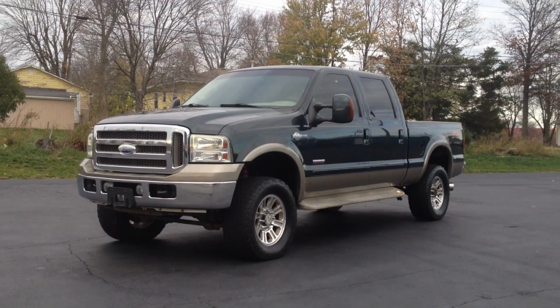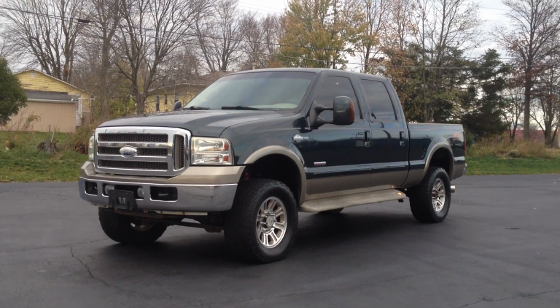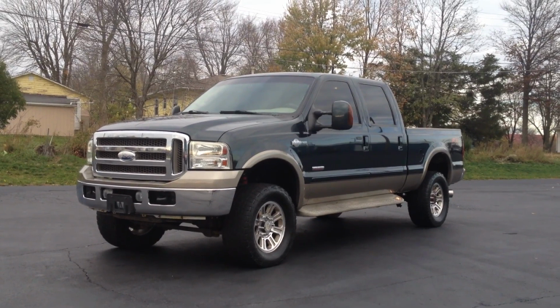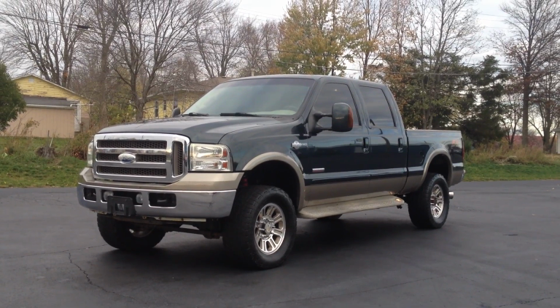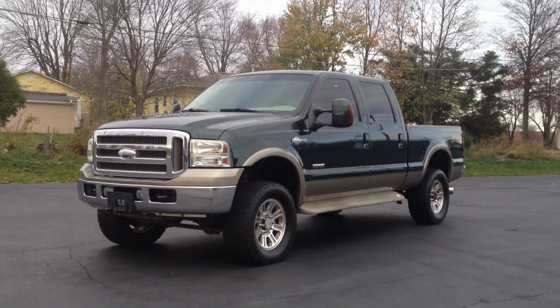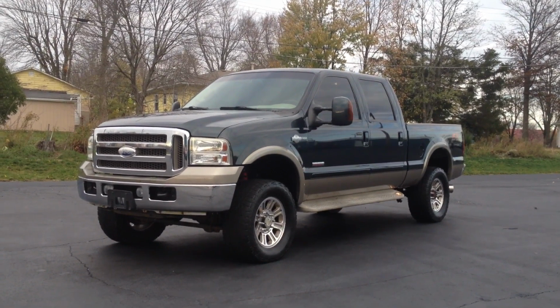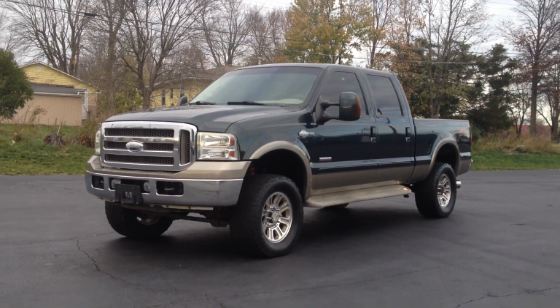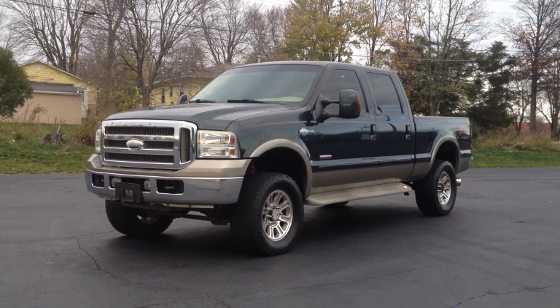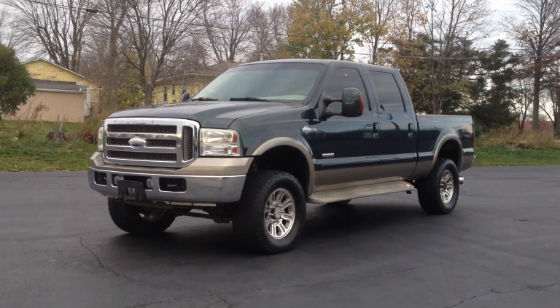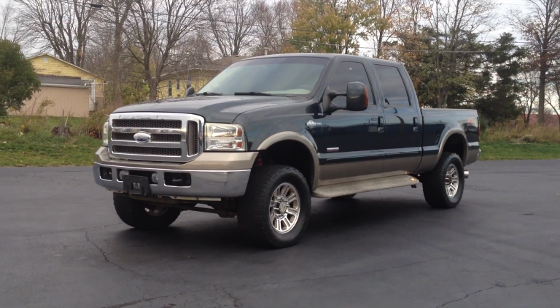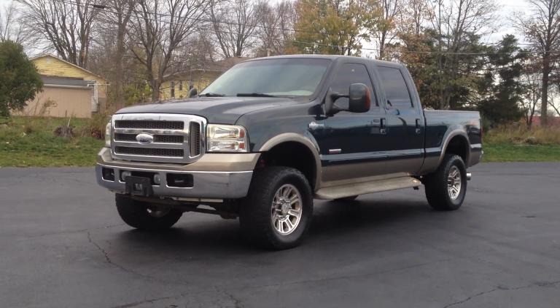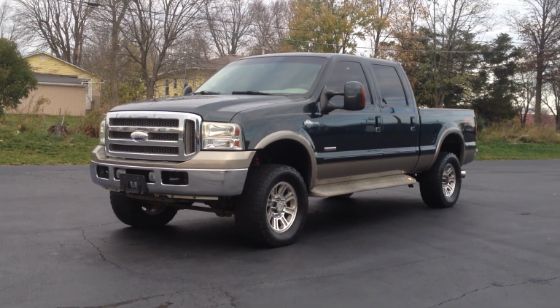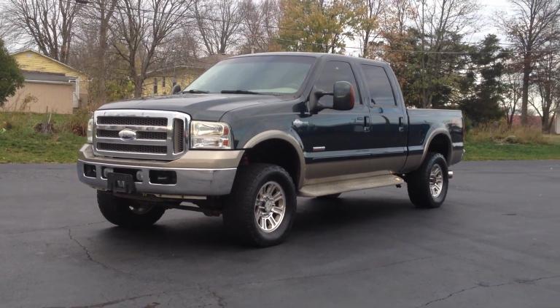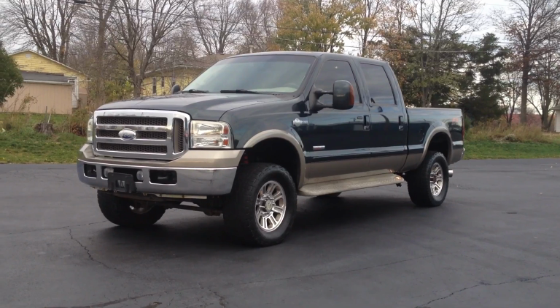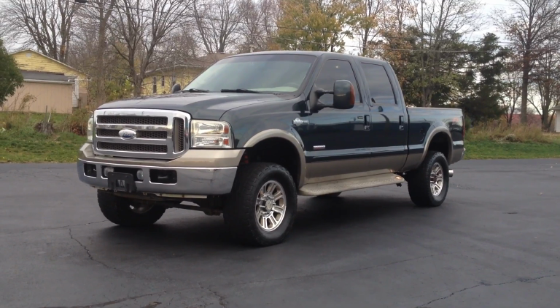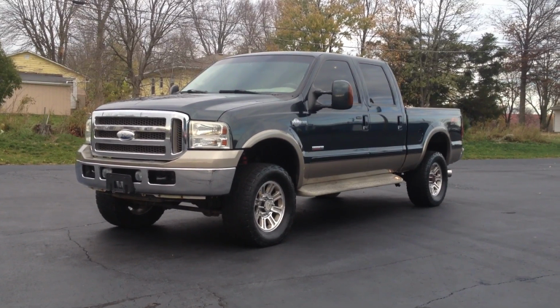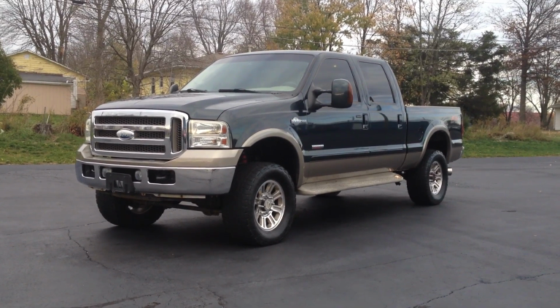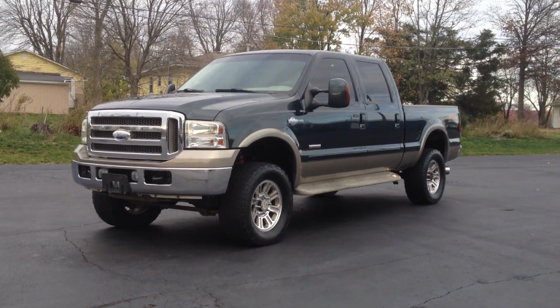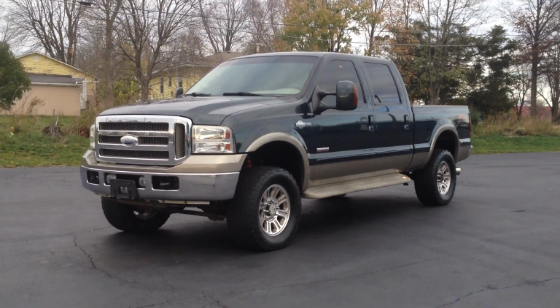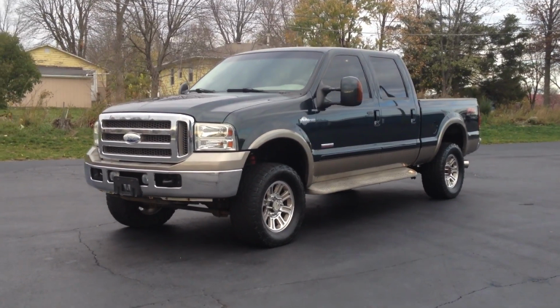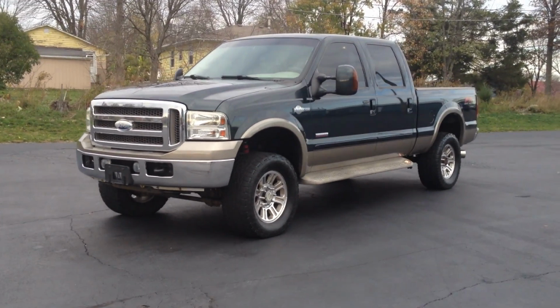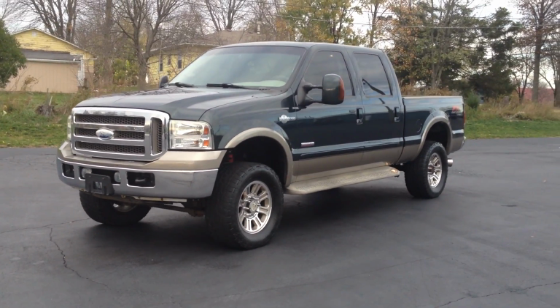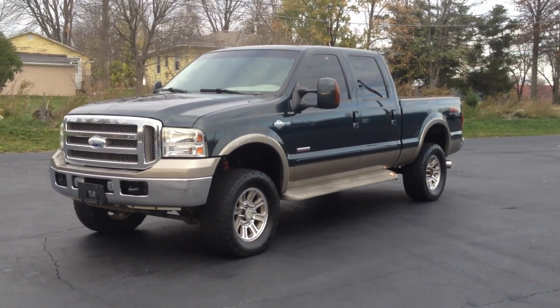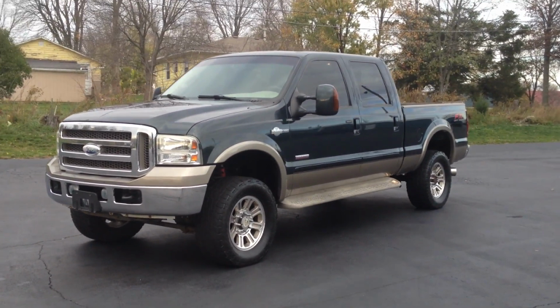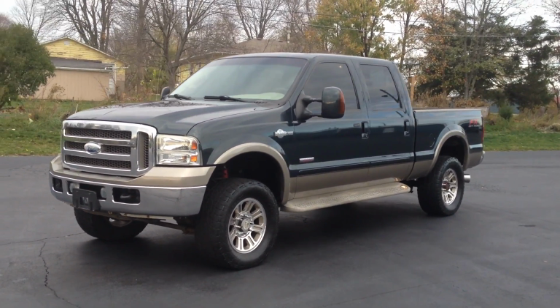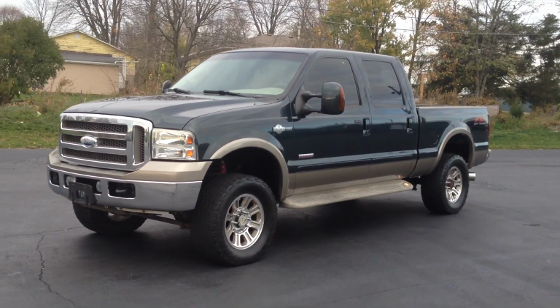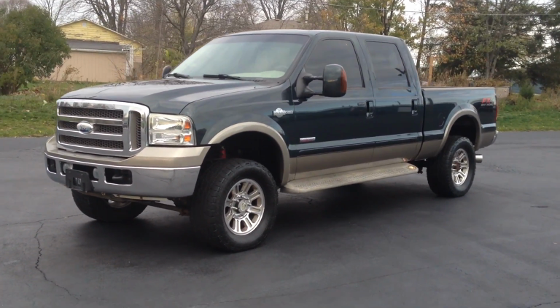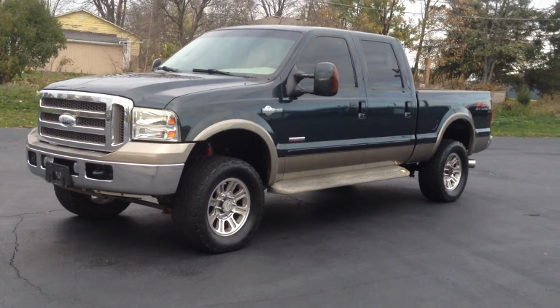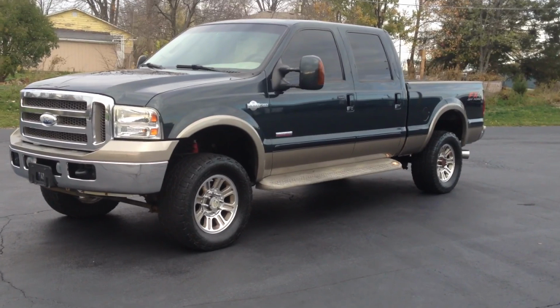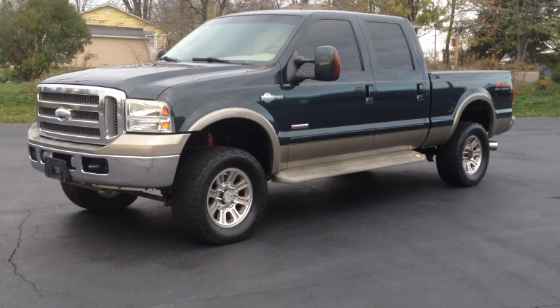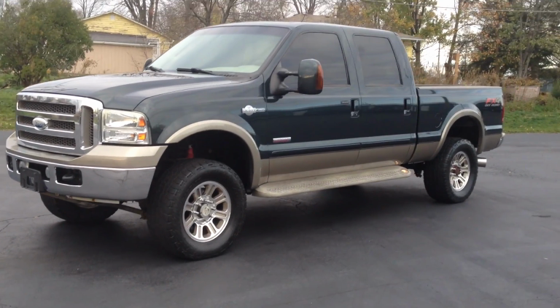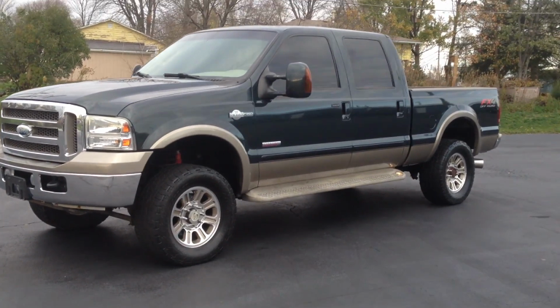Hi everyone, this is John from The Car Company here to show you our 2005 Ford F-250. It is a little windy, so please excuse any wind noise that you hear.